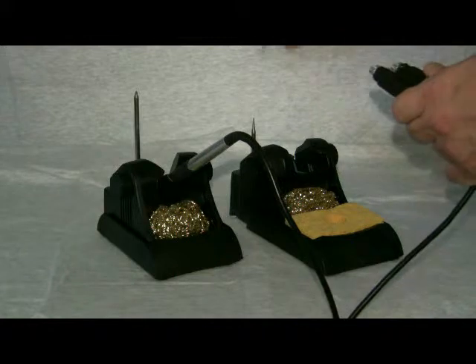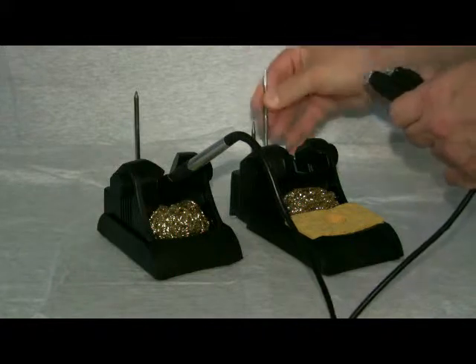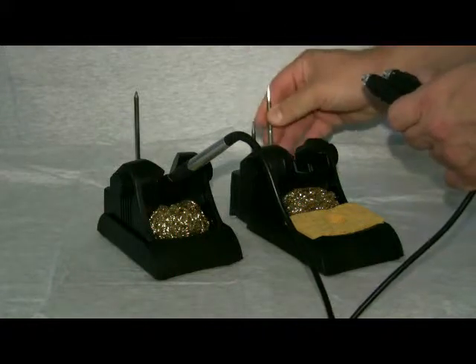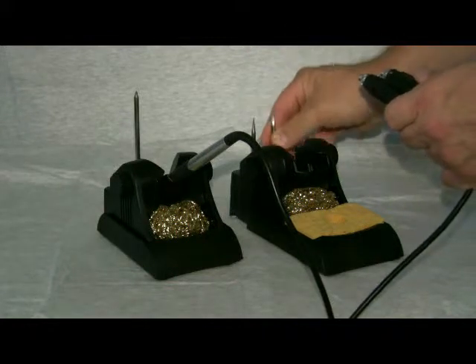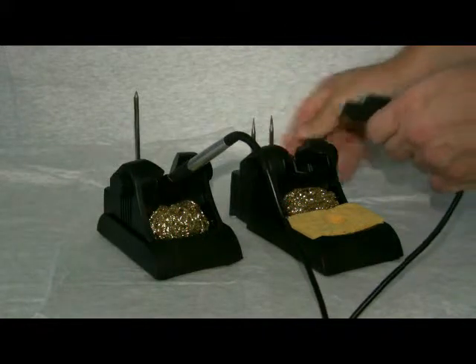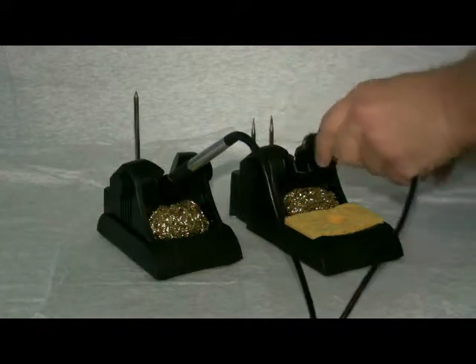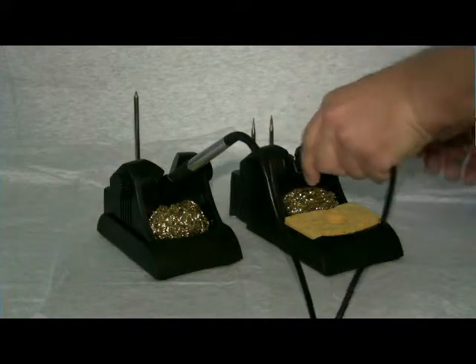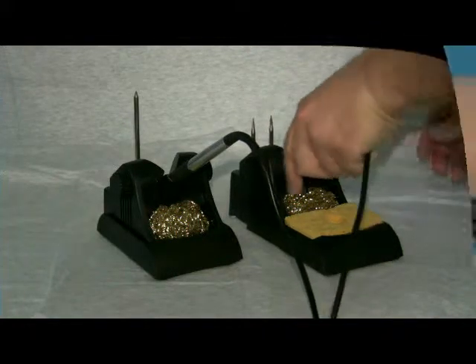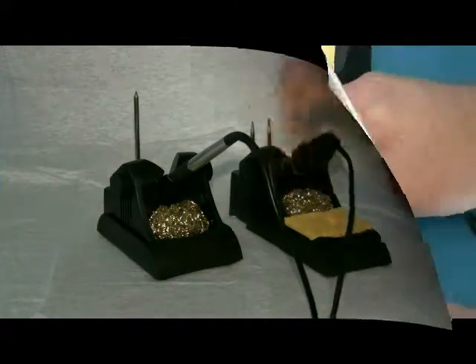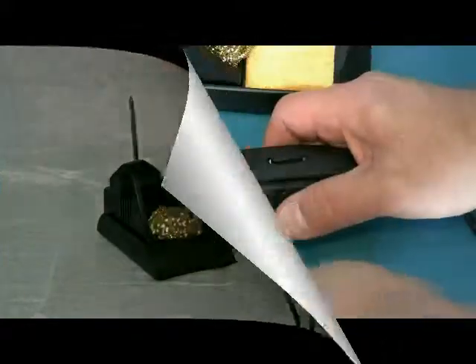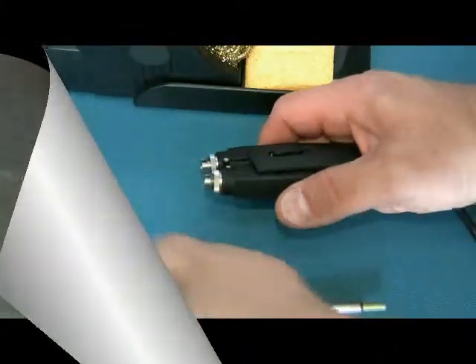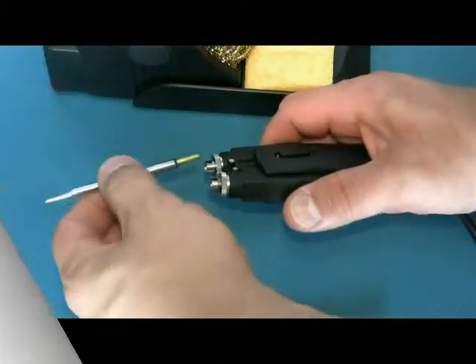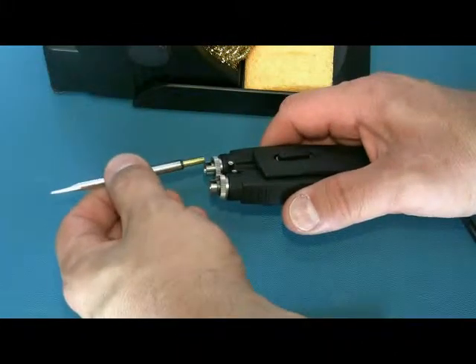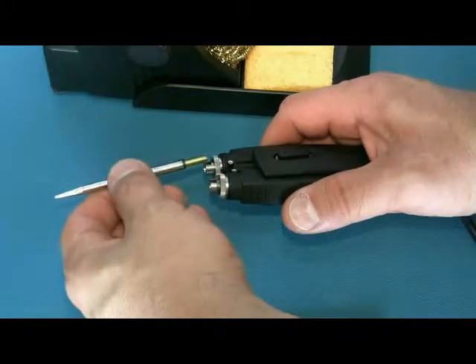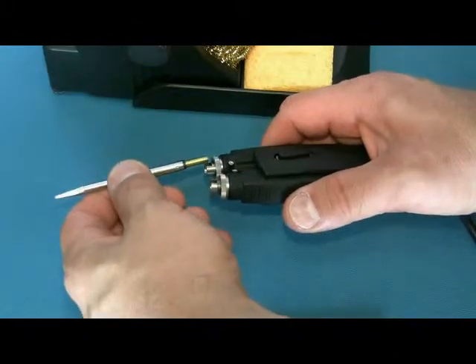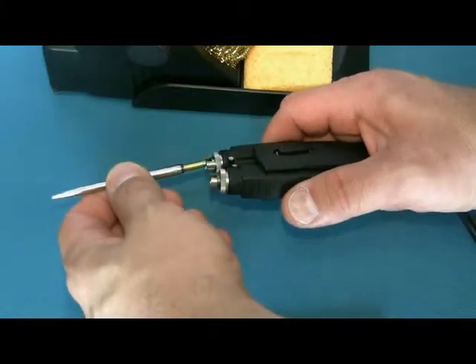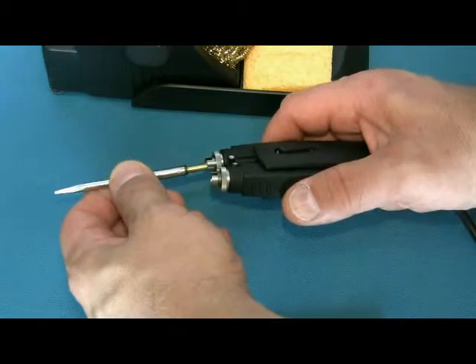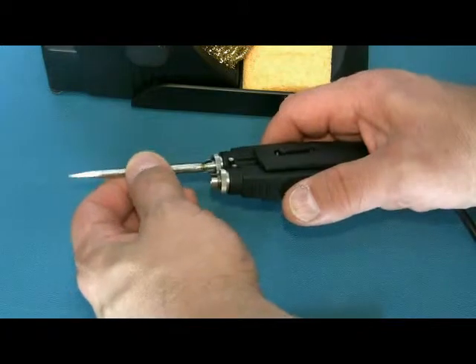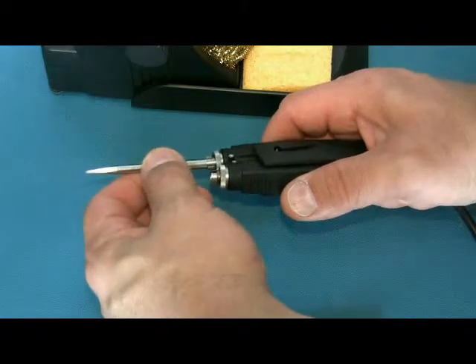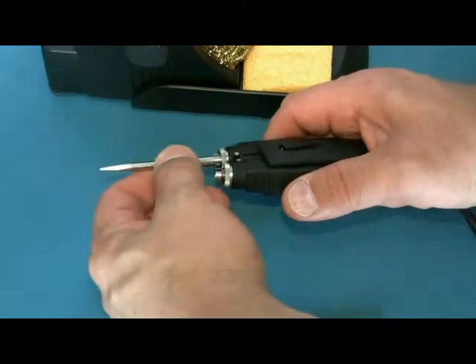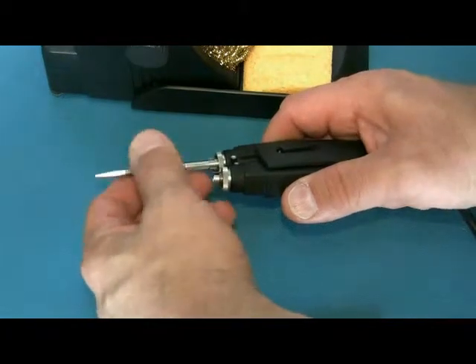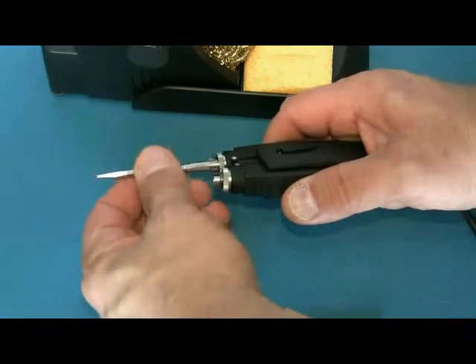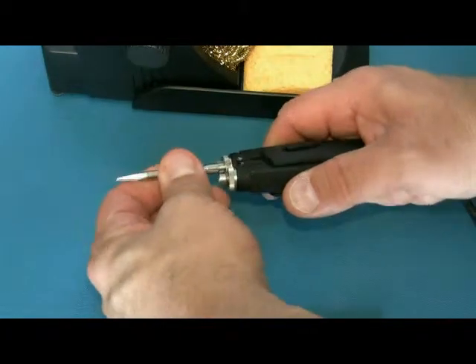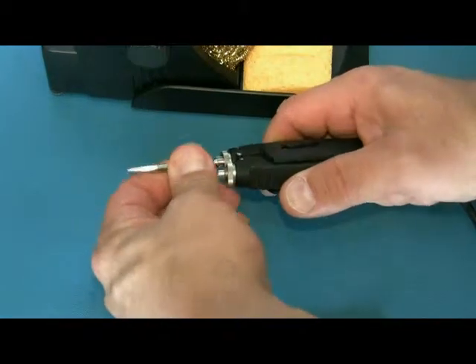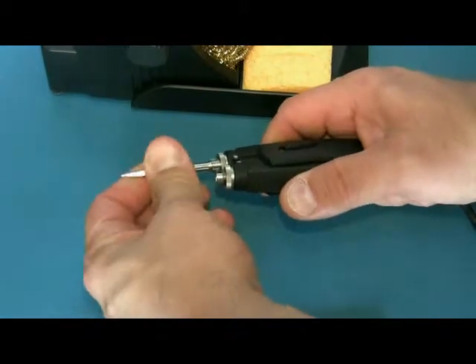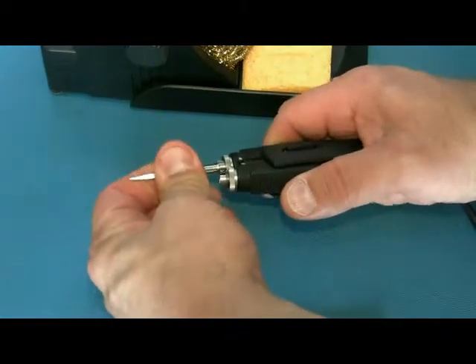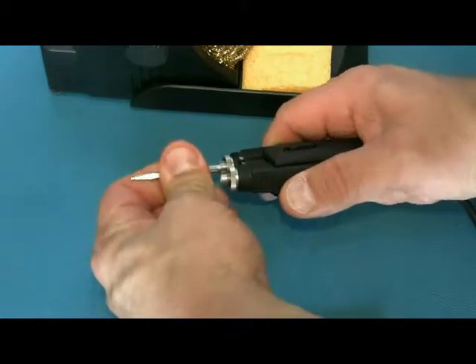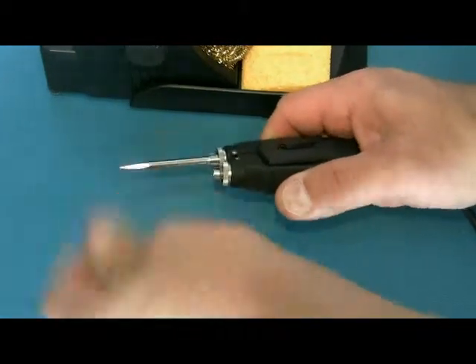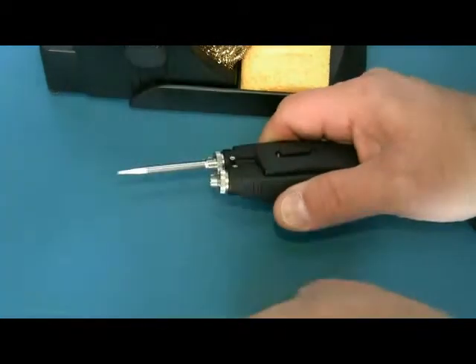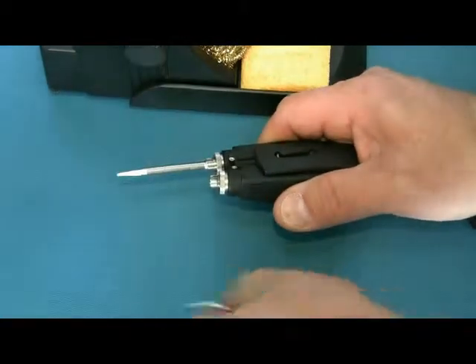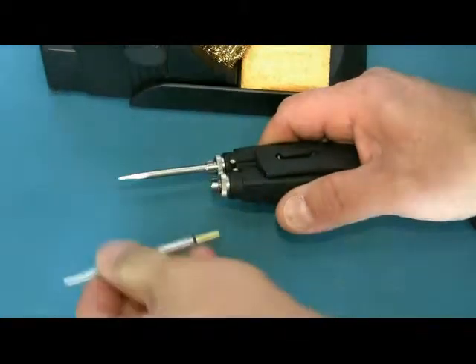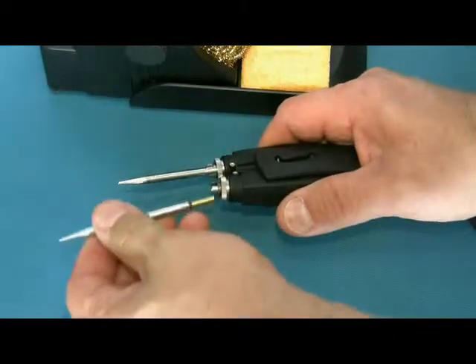The supplied stands with the MX allow for tip and tweezer tip storage. Installing the tweezer tips is easy — simply slide them directly into the tweezer assembly.